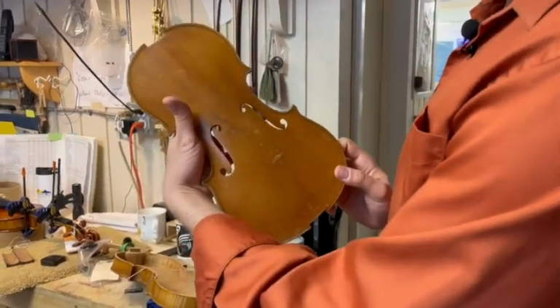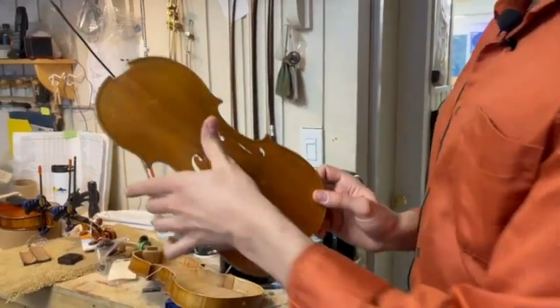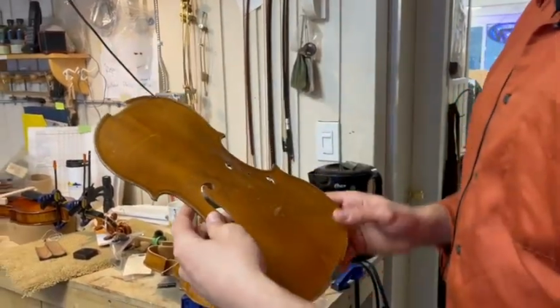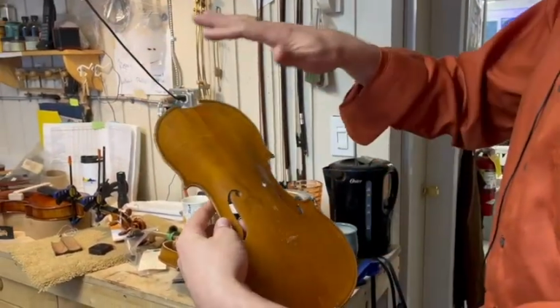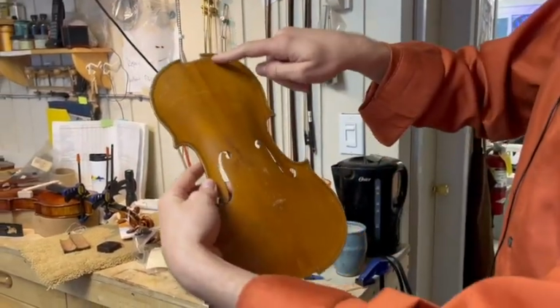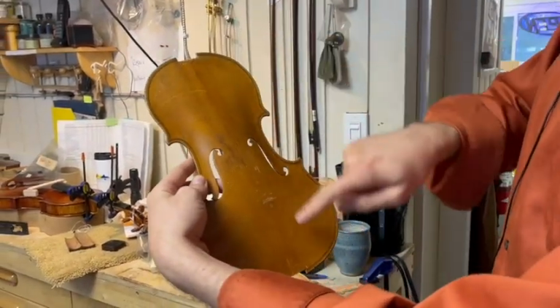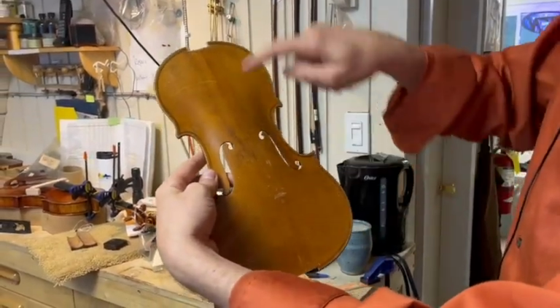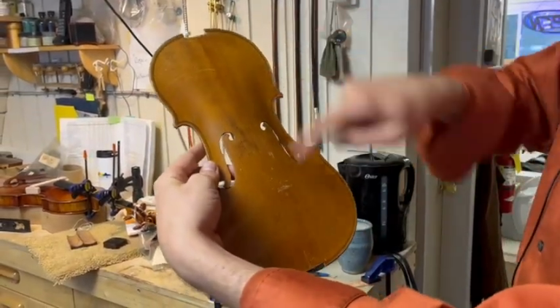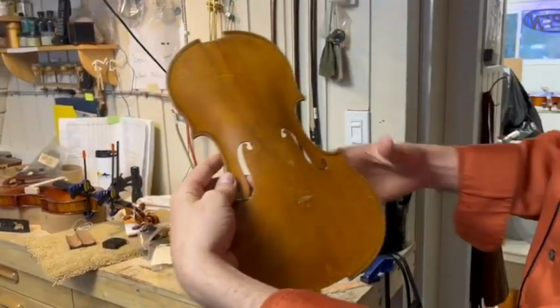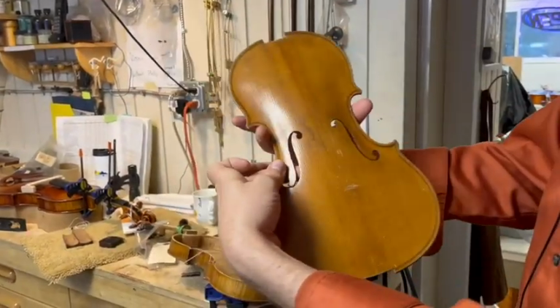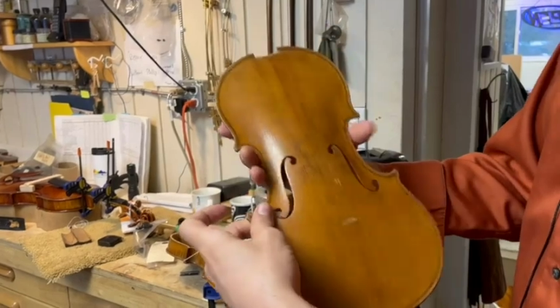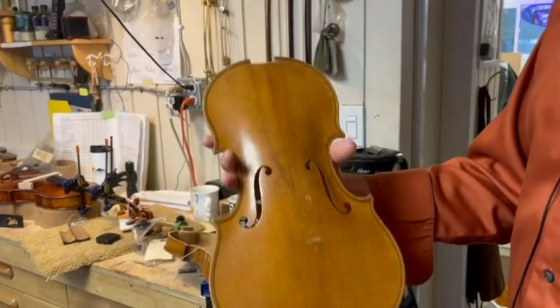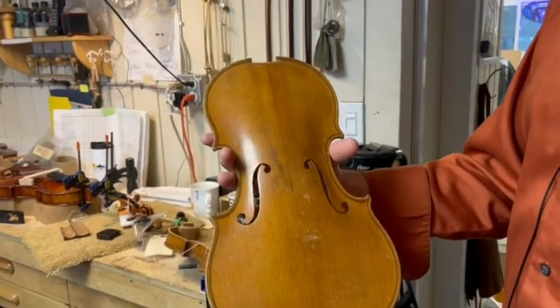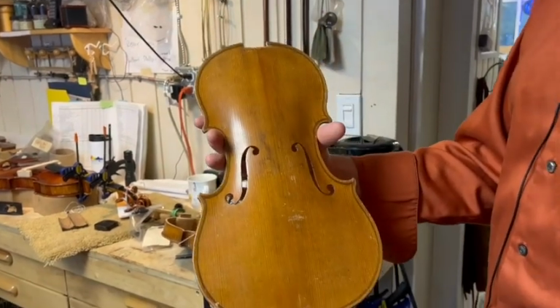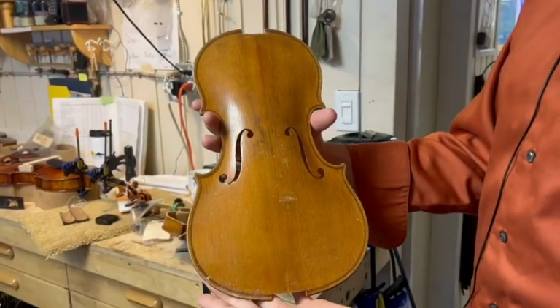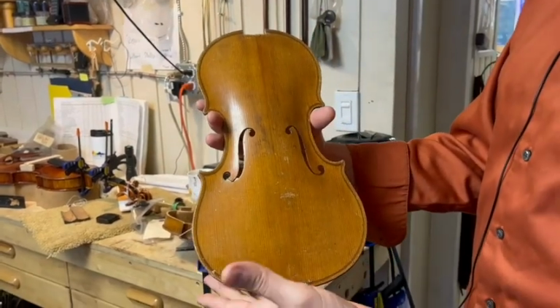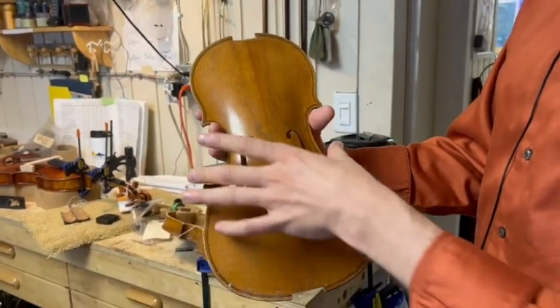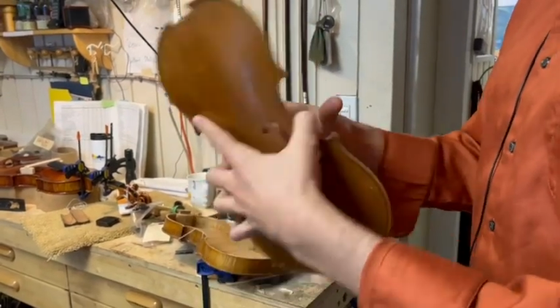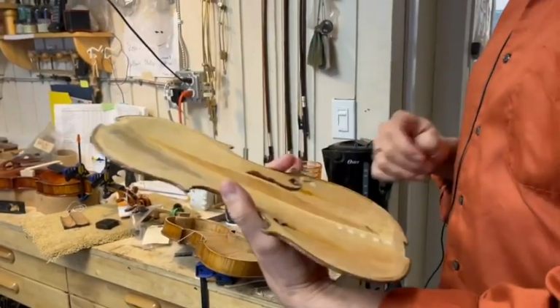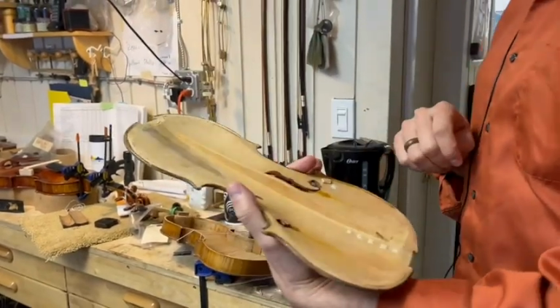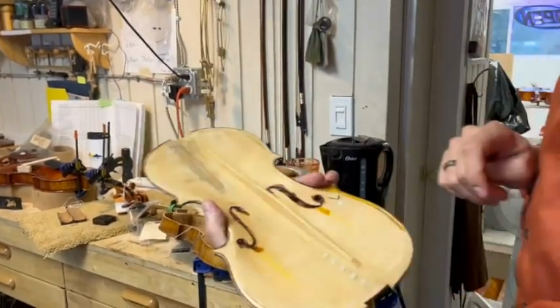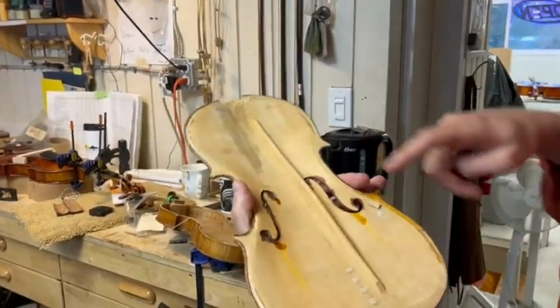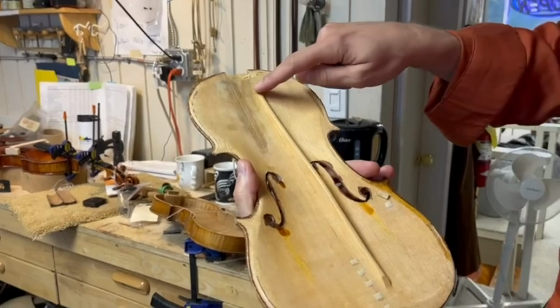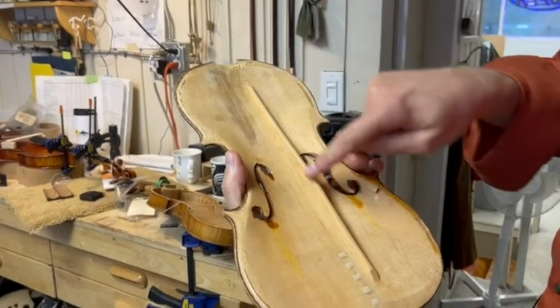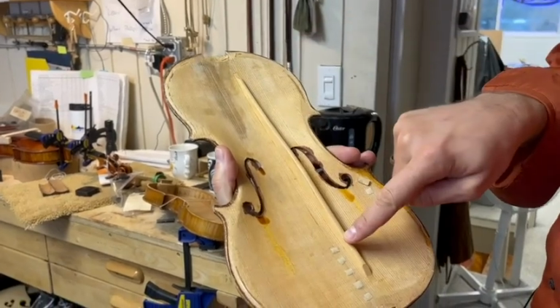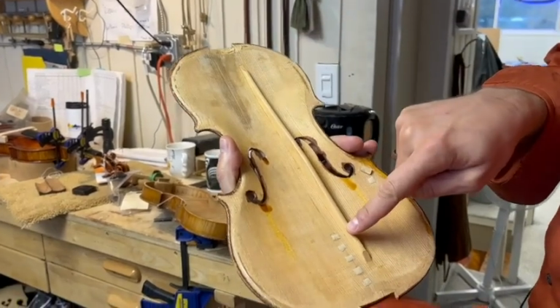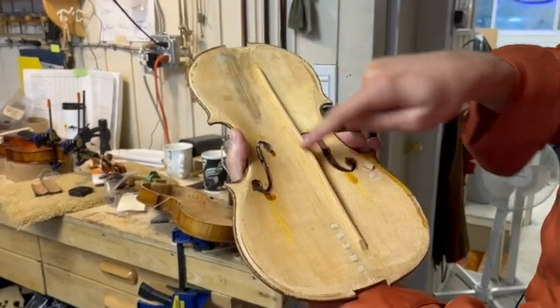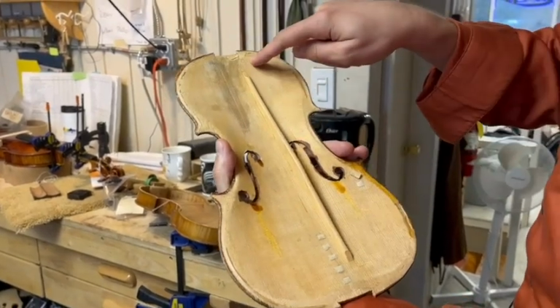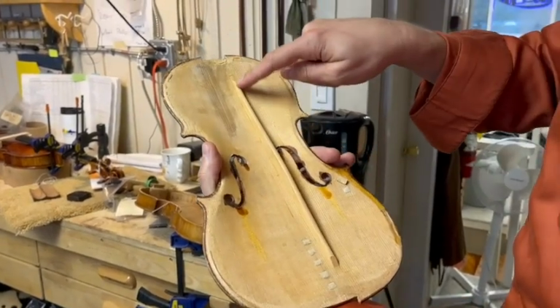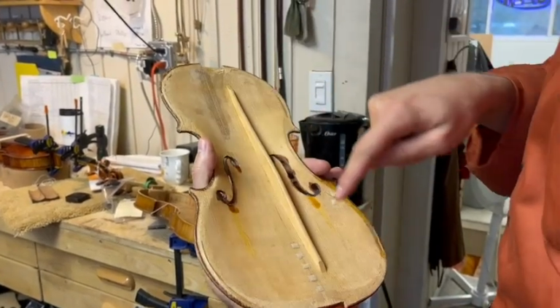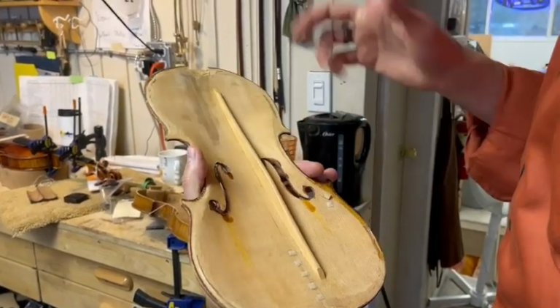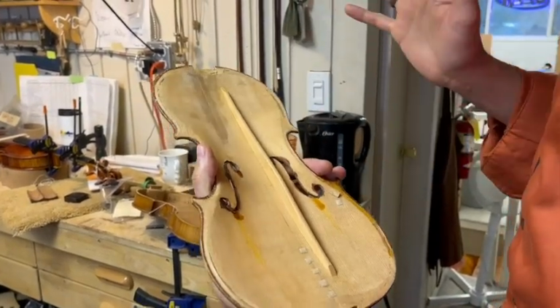This is the top plate — it's made of spruce, and you can see the even grain lines that identify it as spruce. Then you have the bass bar, also made of spruce, which is a separate piece of wood.